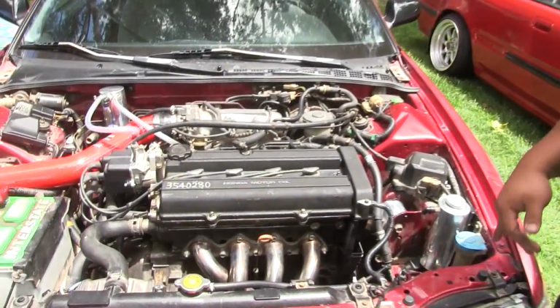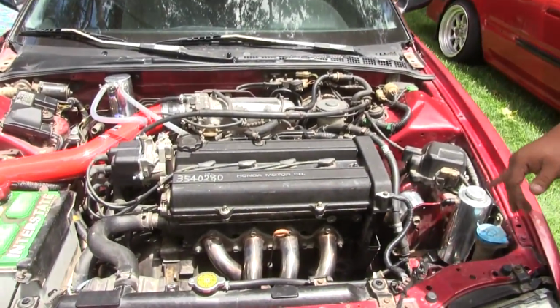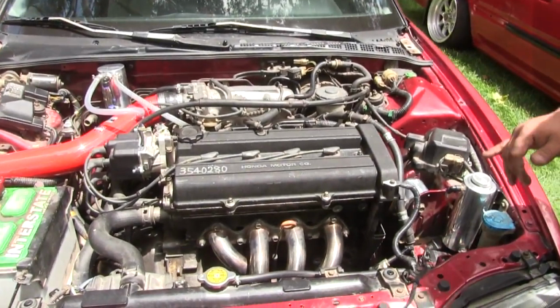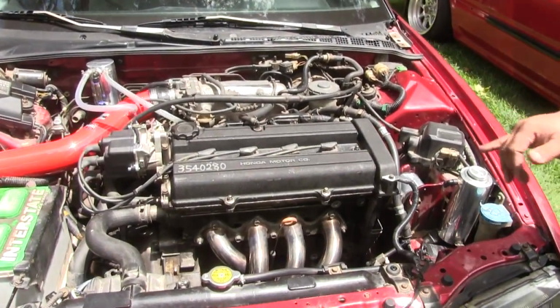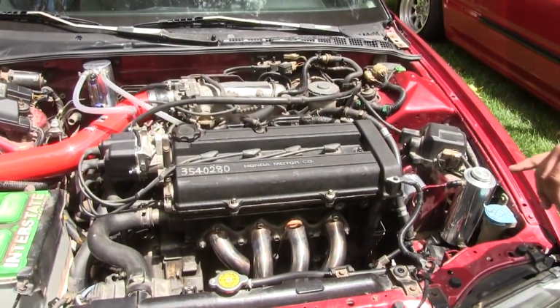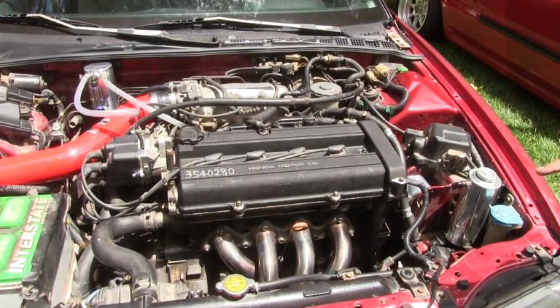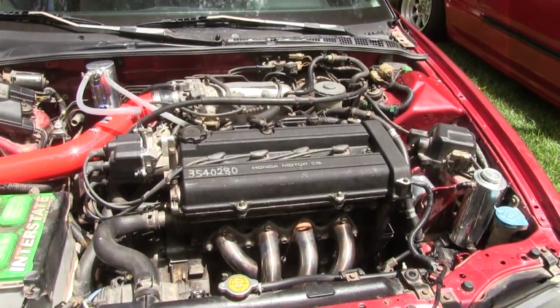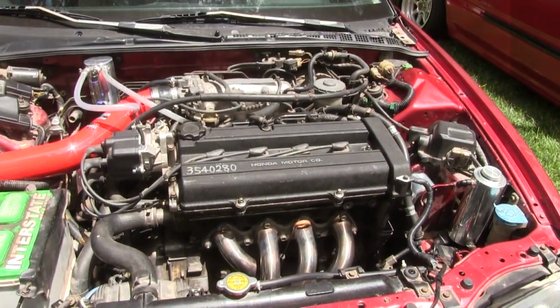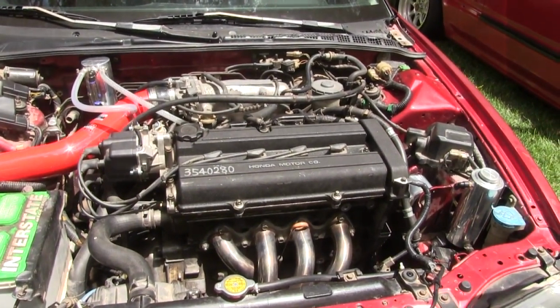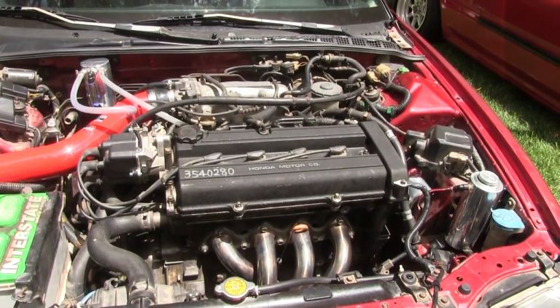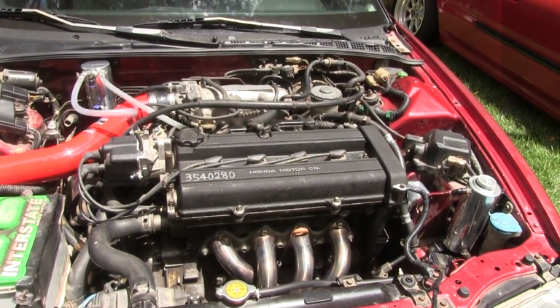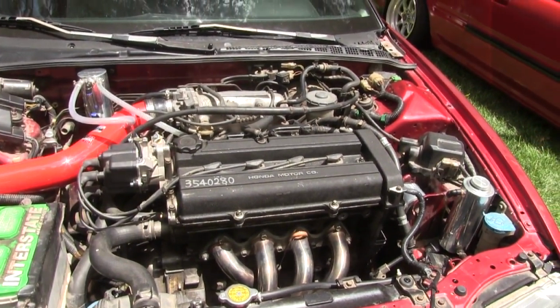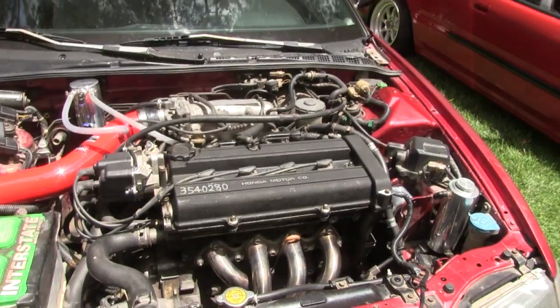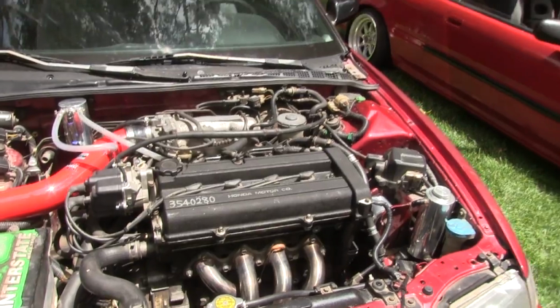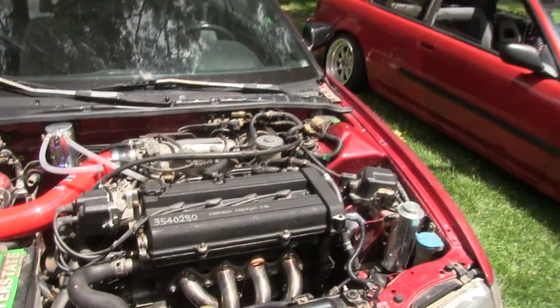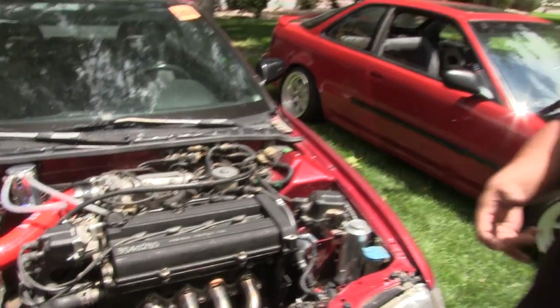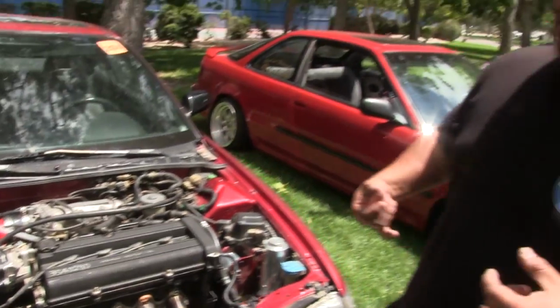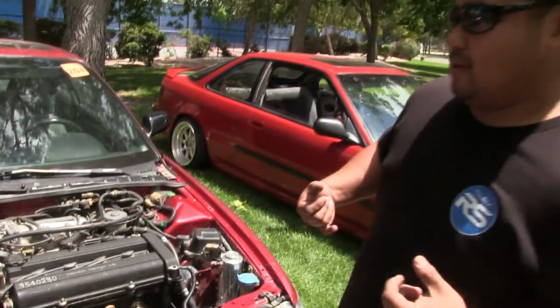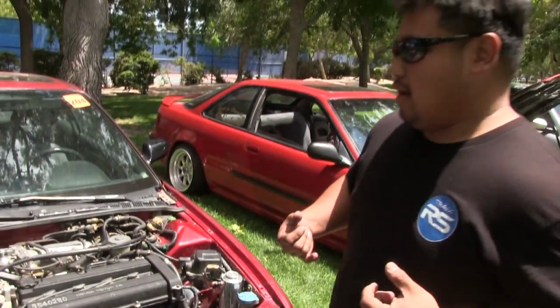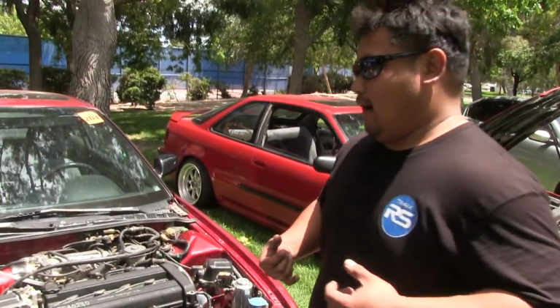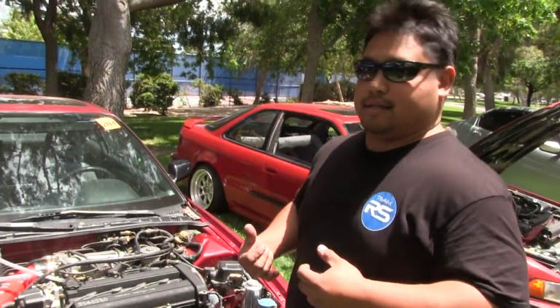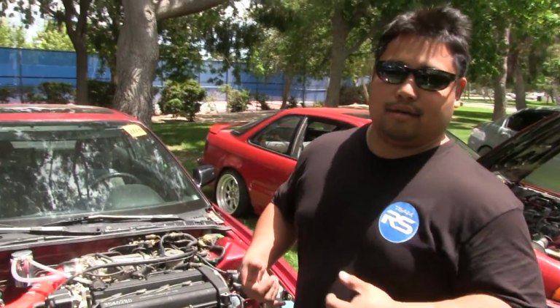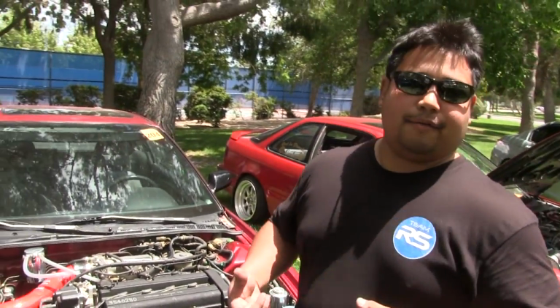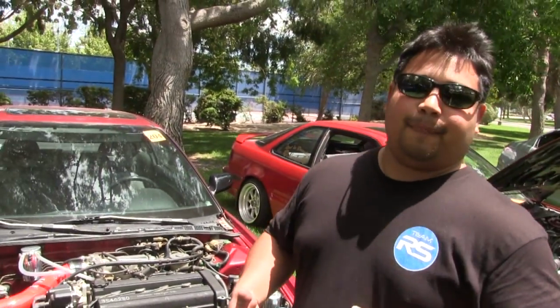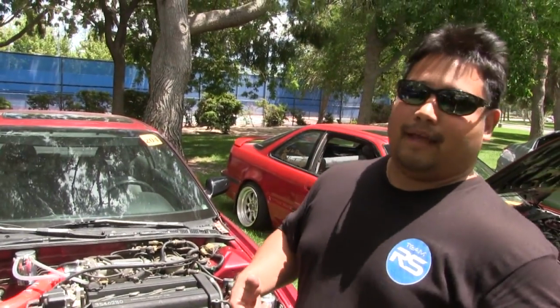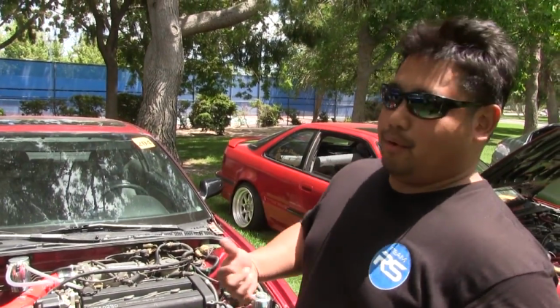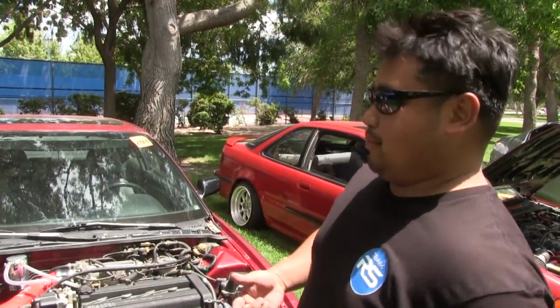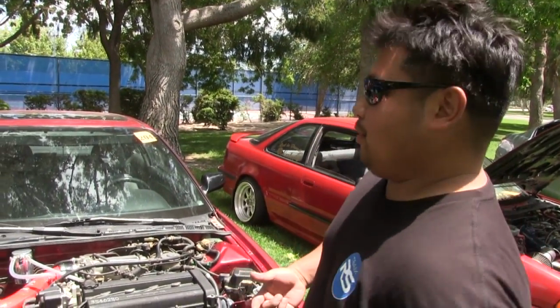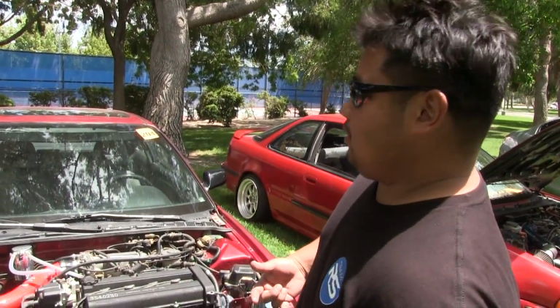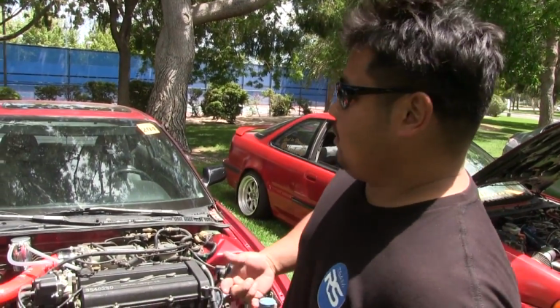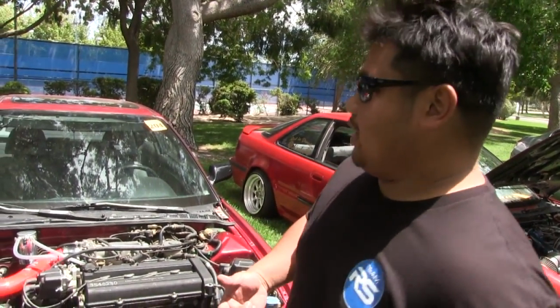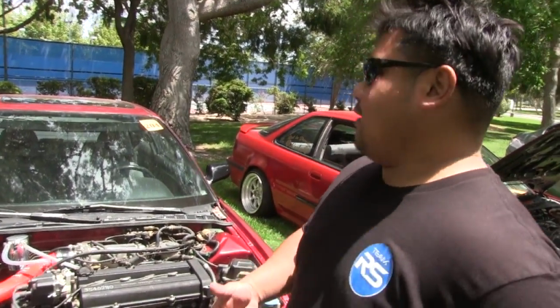This actually took me a month to swap because I didn't get all my parts in, but once I got all my parts, that's when I actually did it all. I broke in the motor and it's doing great now.